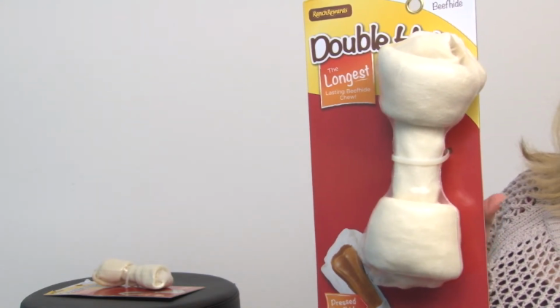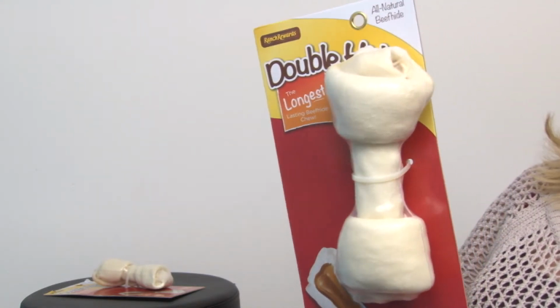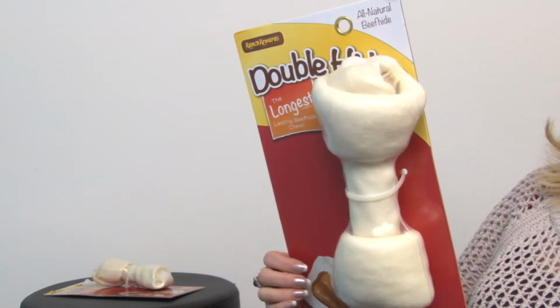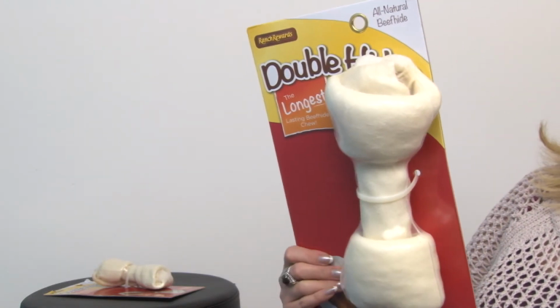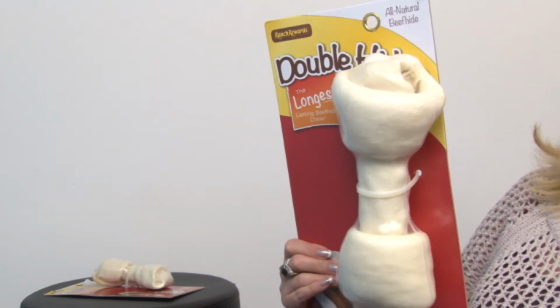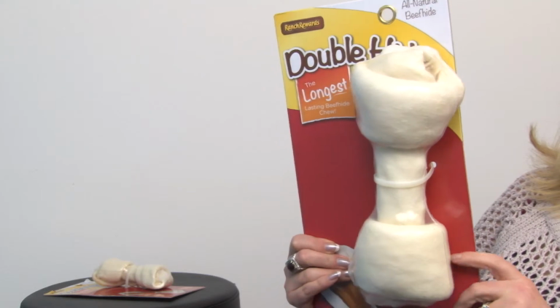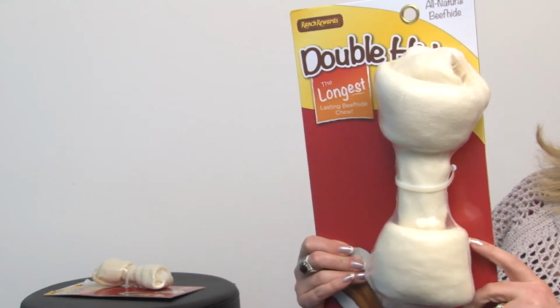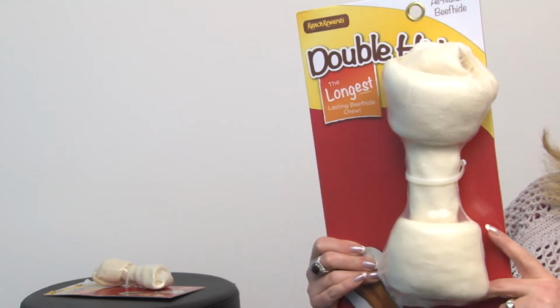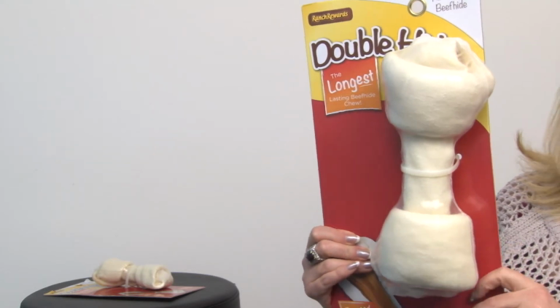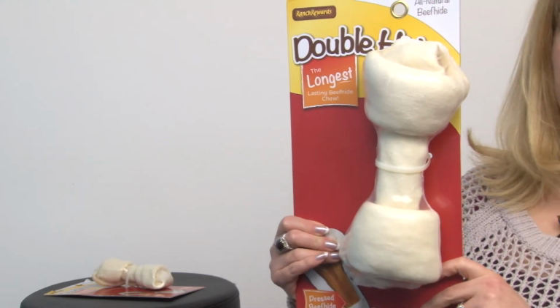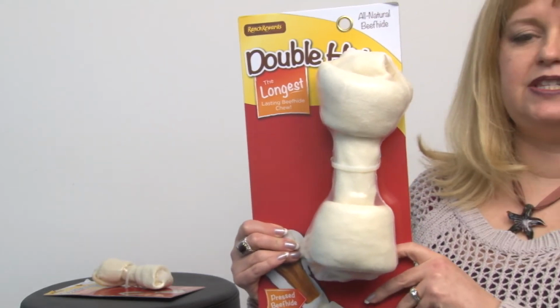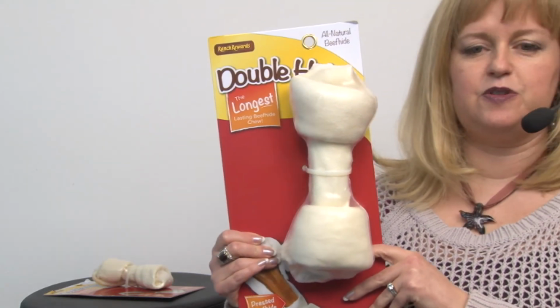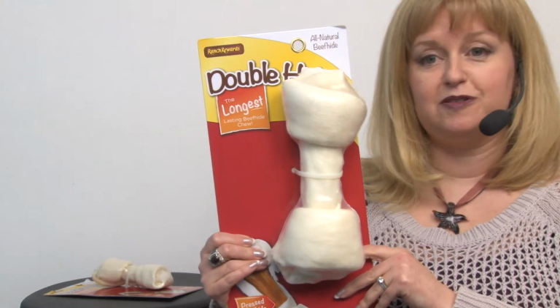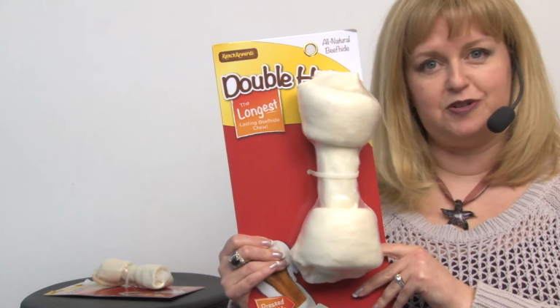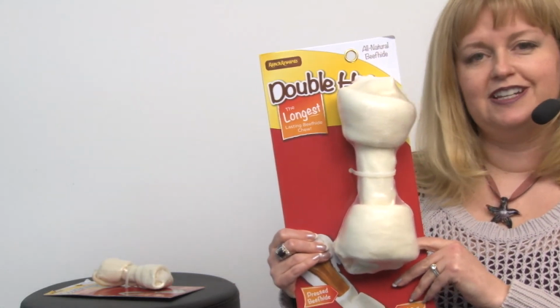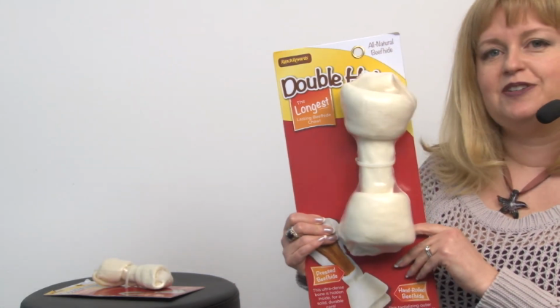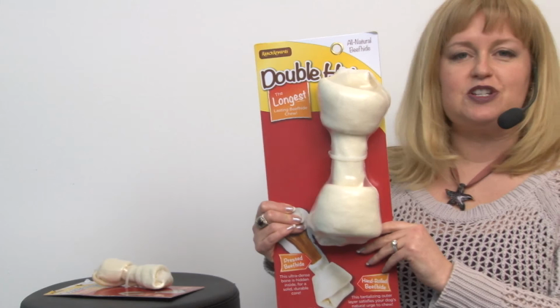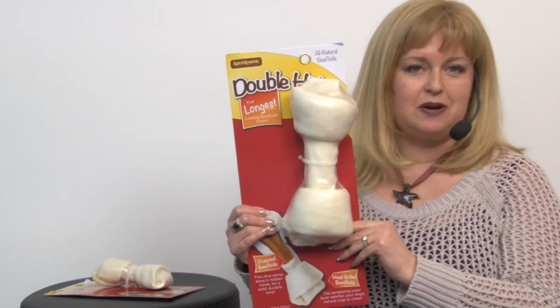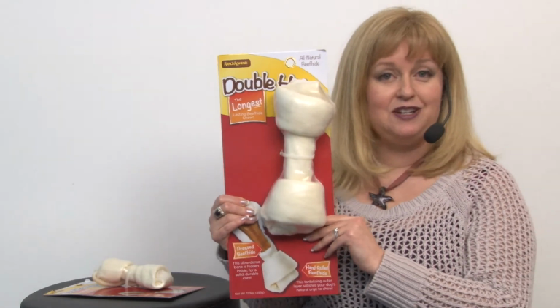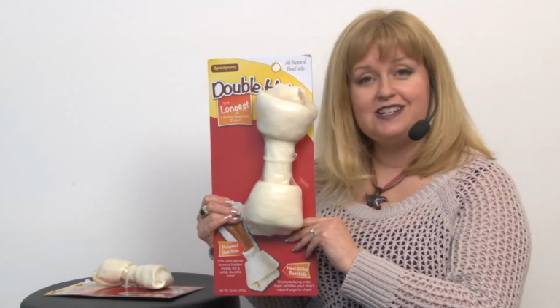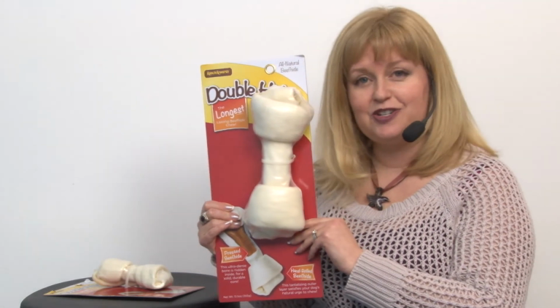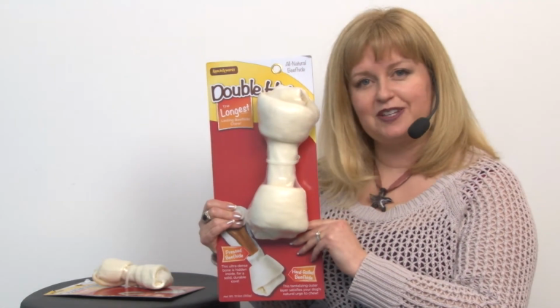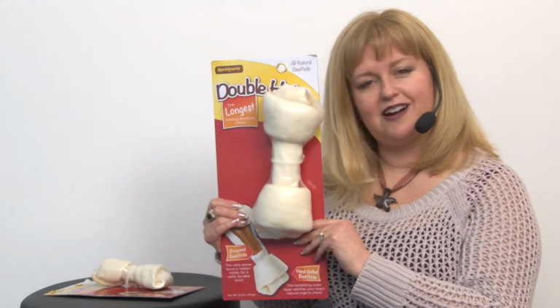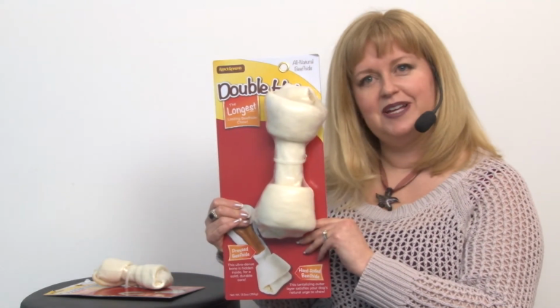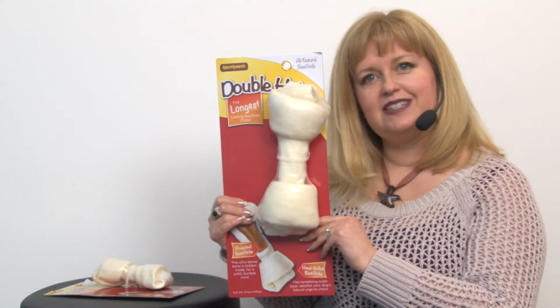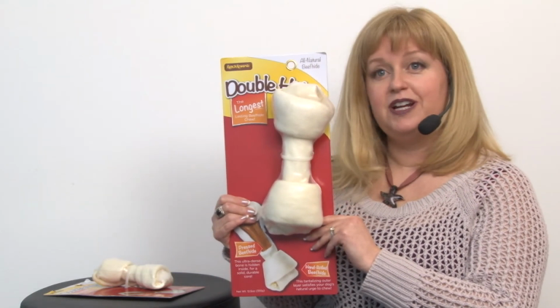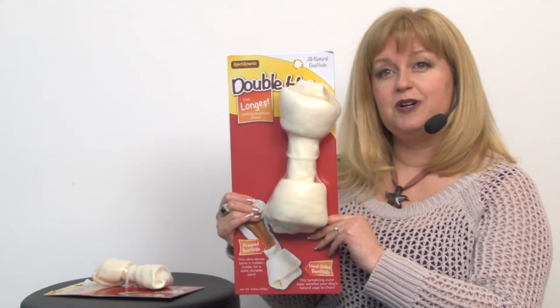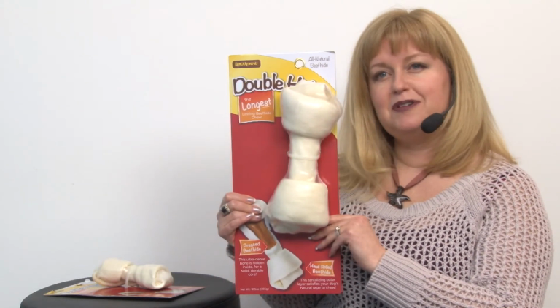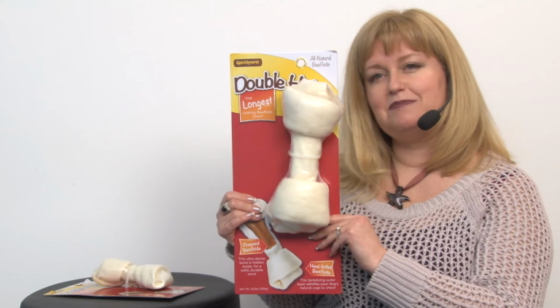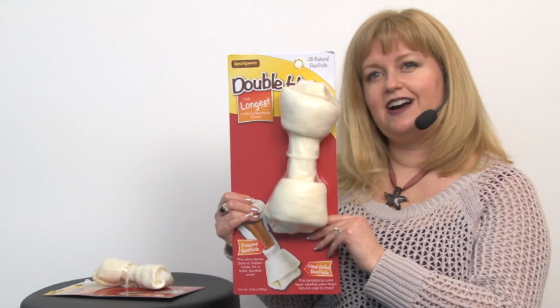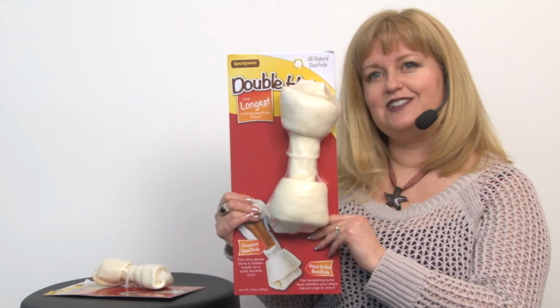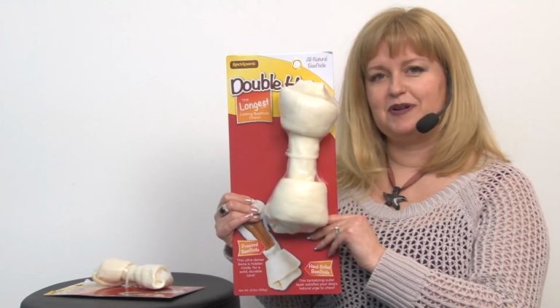It helps them stay calm after having a nice long chewing session that's going to exercise their minds as well as their jaws. So it's a long lasting chew and it's a great choice for those powerful chewers. This is just one of our many great dog chews at Baxterboo.com, but this is our Ranch Rewards Double Hides Beef Hide Dog Bone.